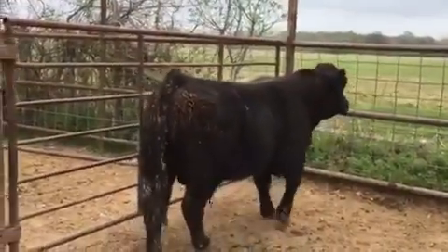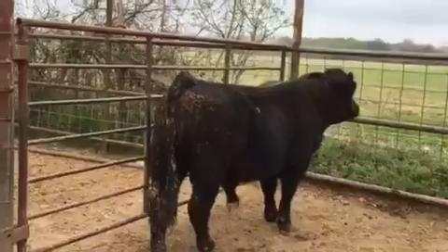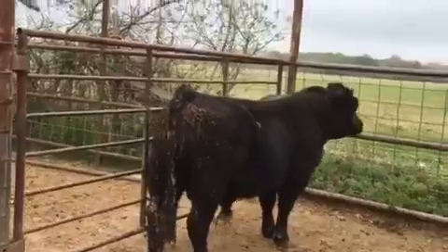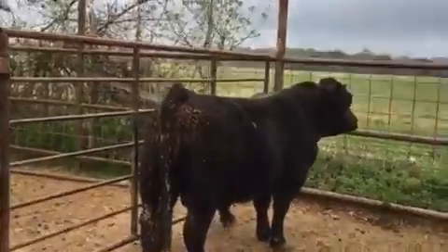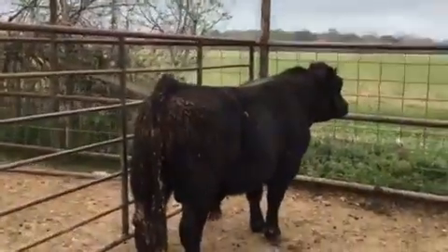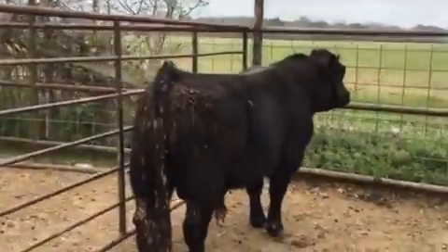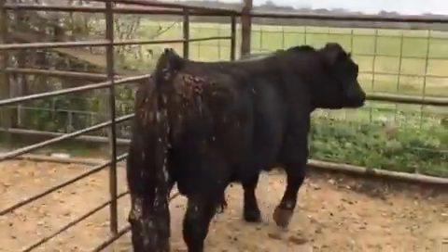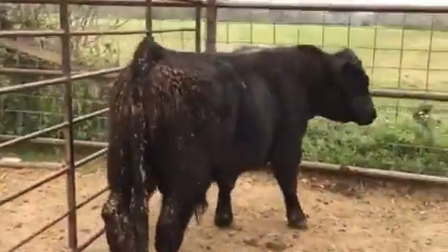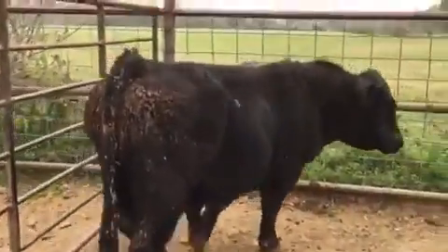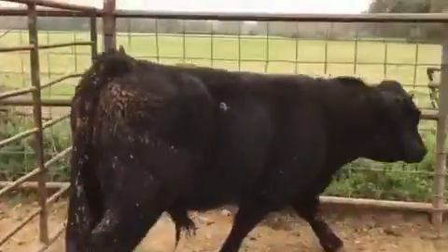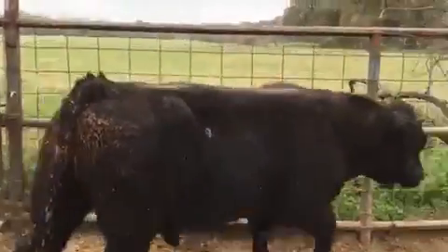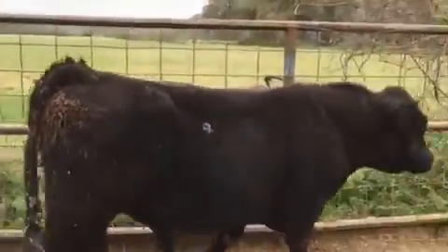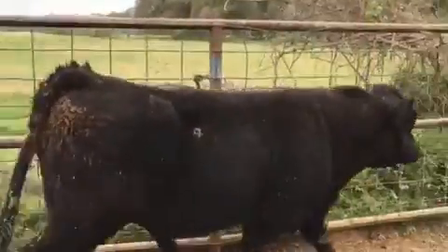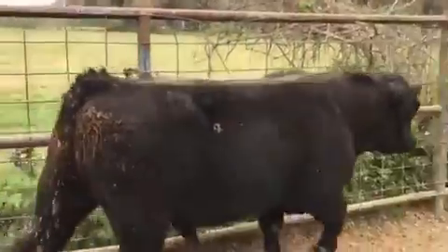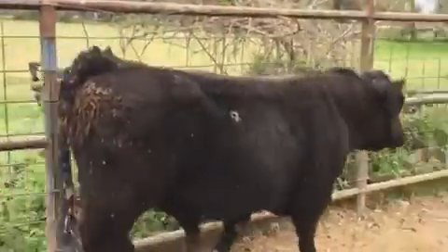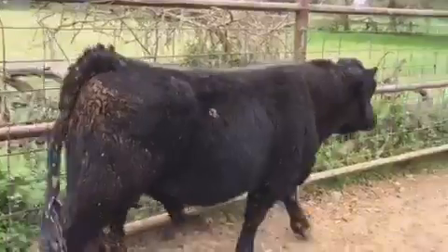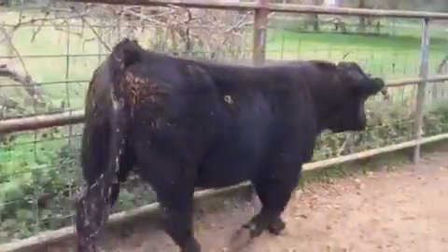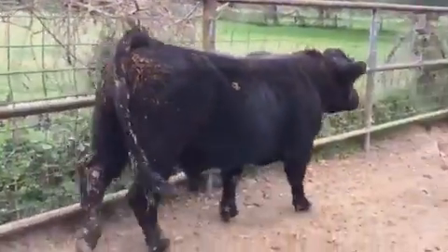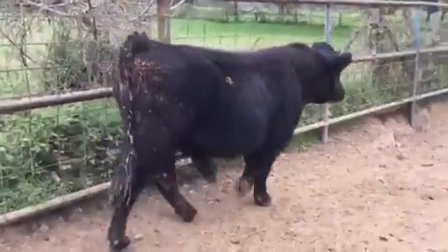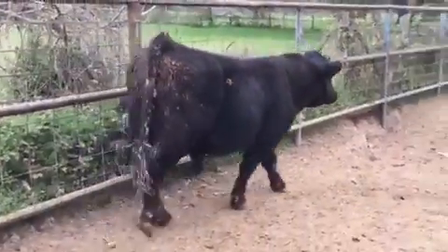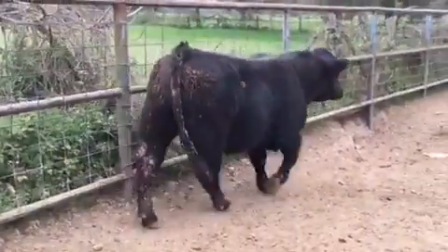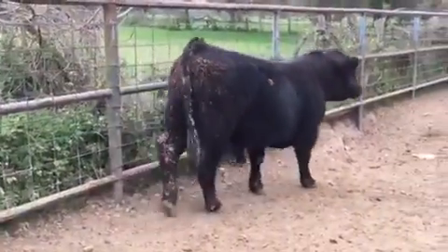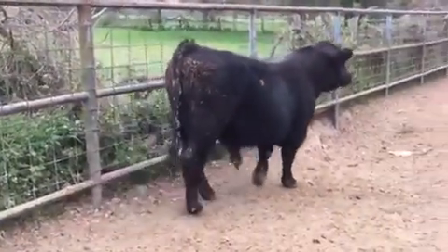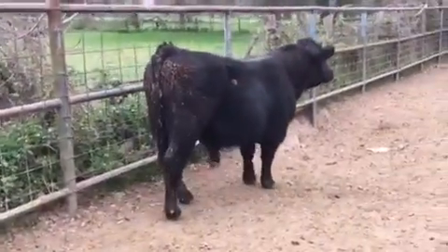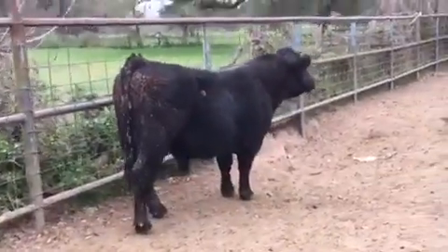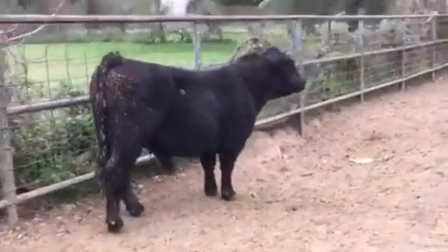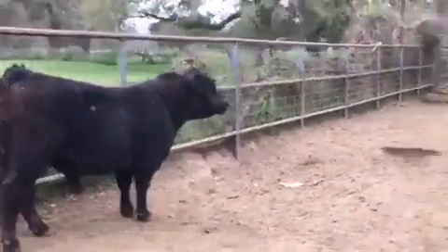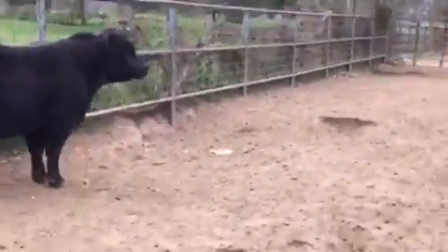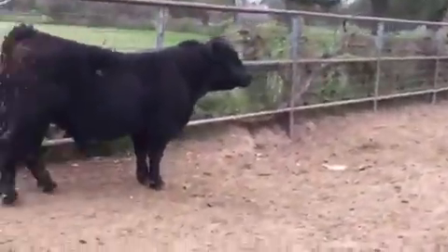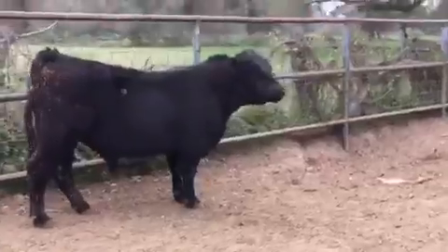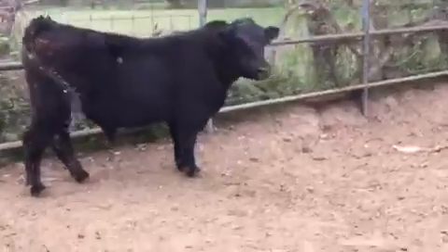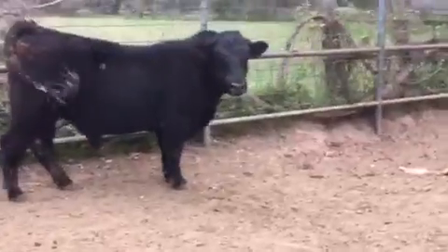Got a nice hip. Look at the ribeye in the bull — a little rough. But we'll see what you get here, boys. I'm hiding nothing.